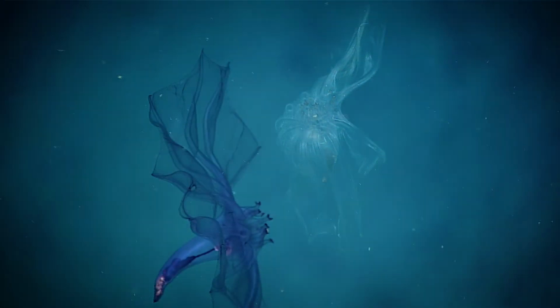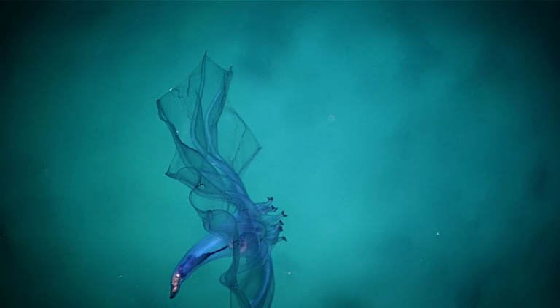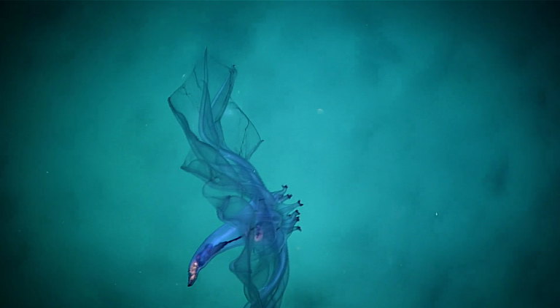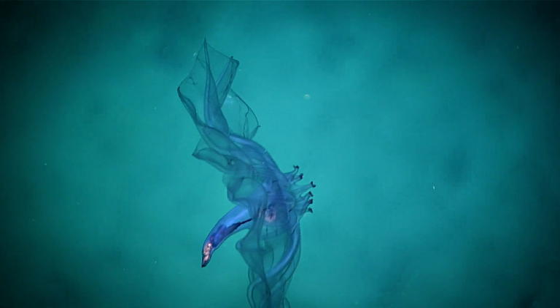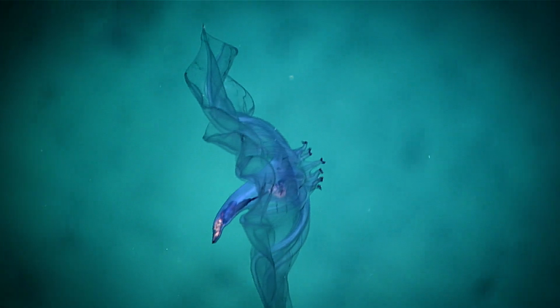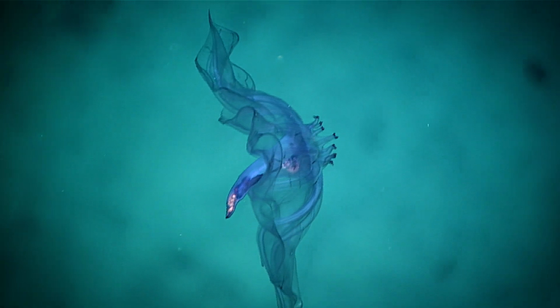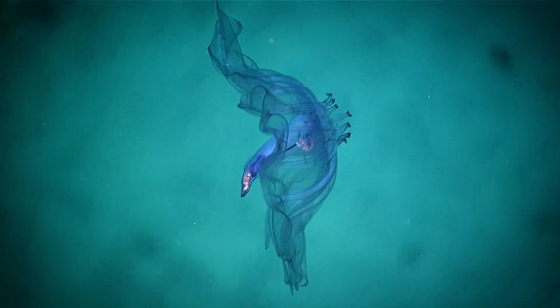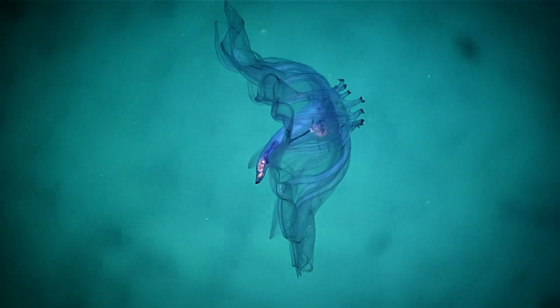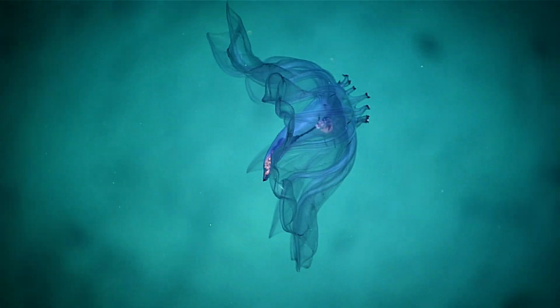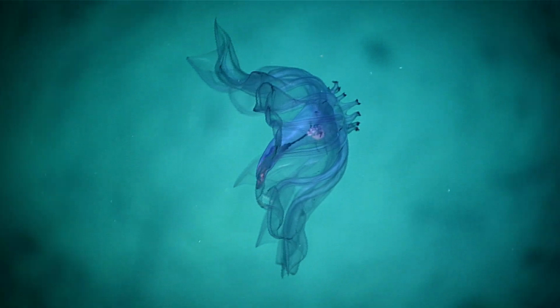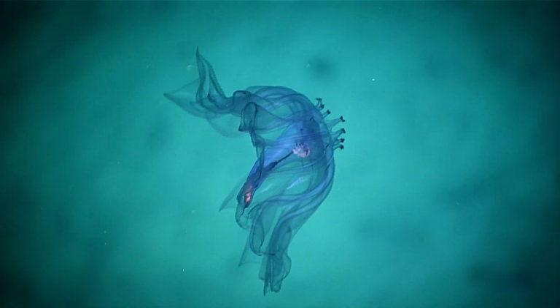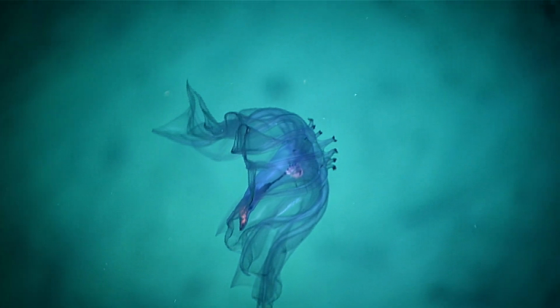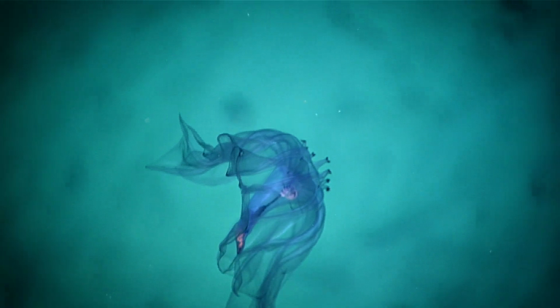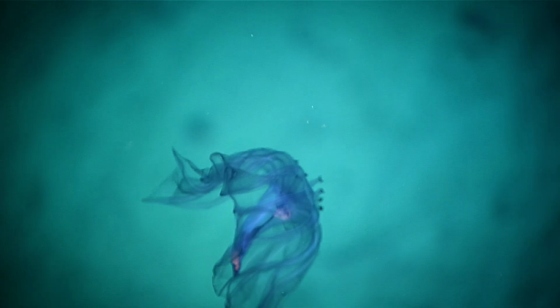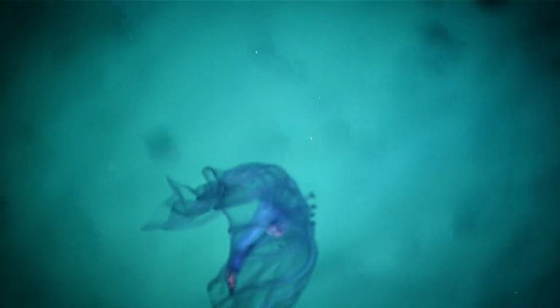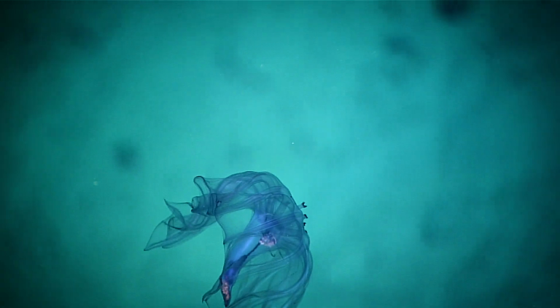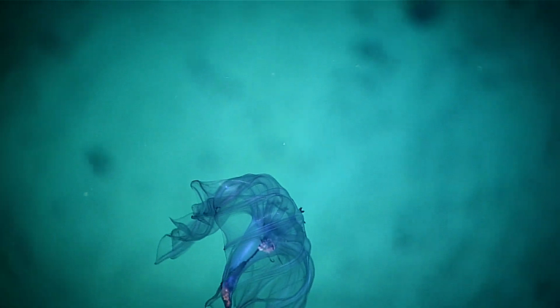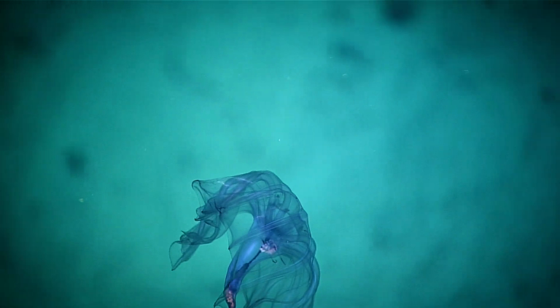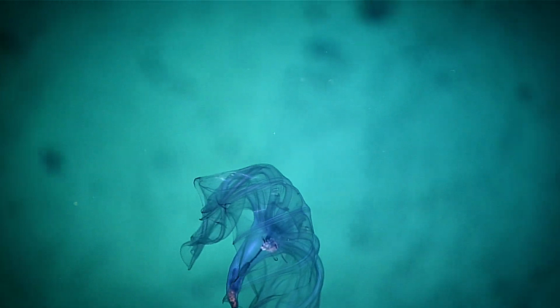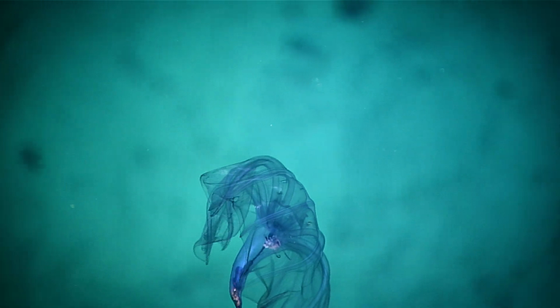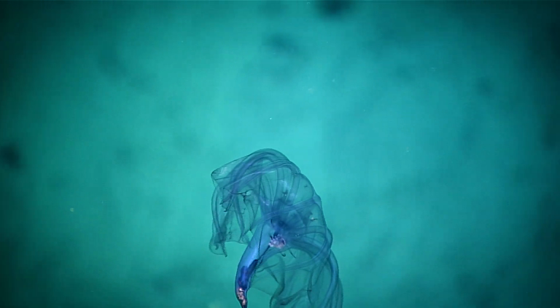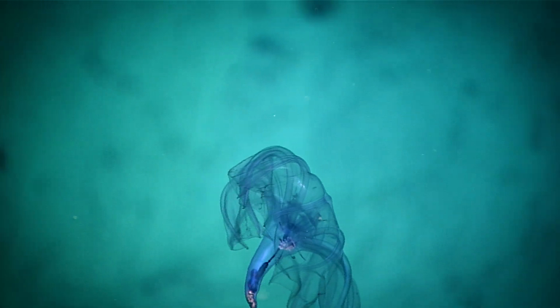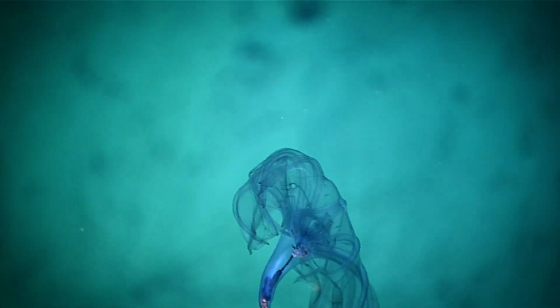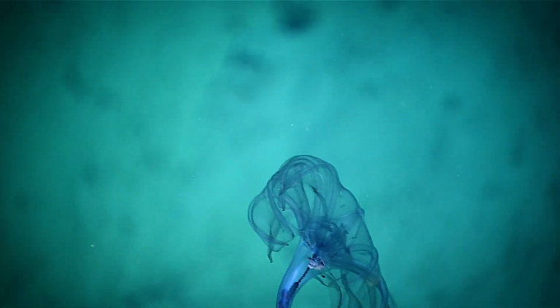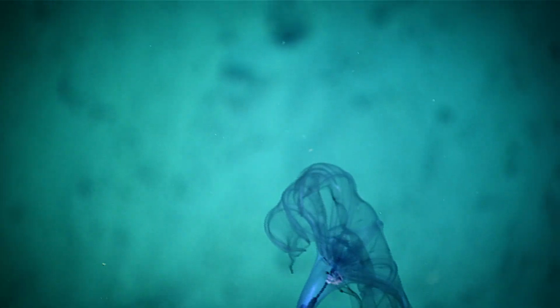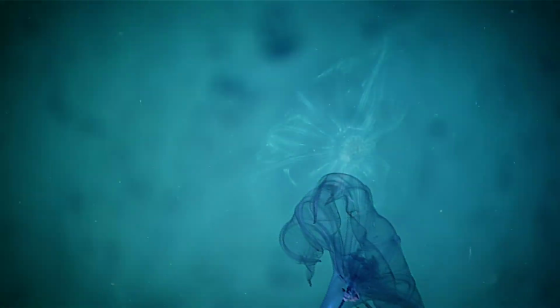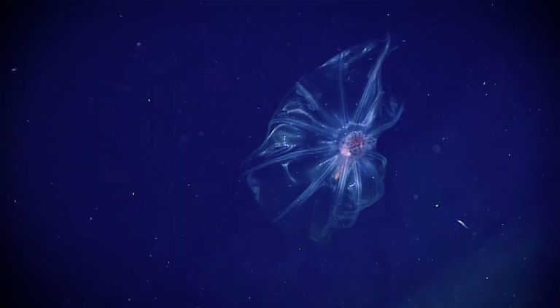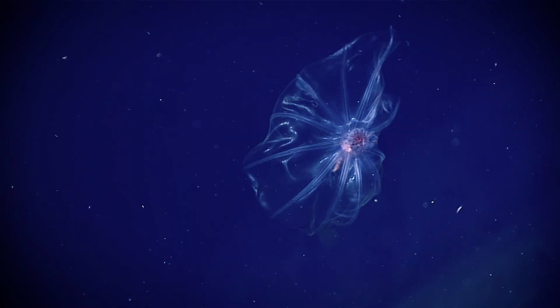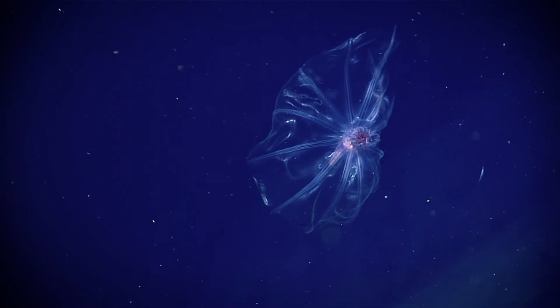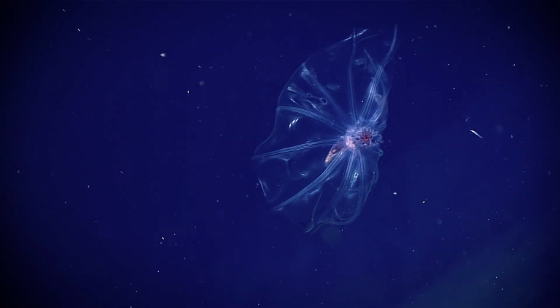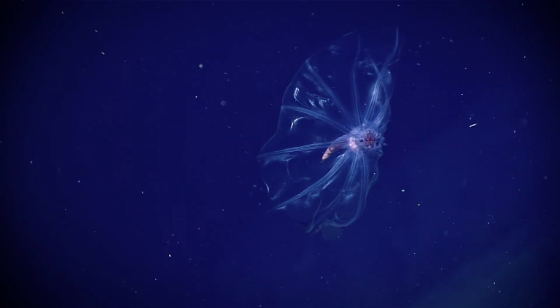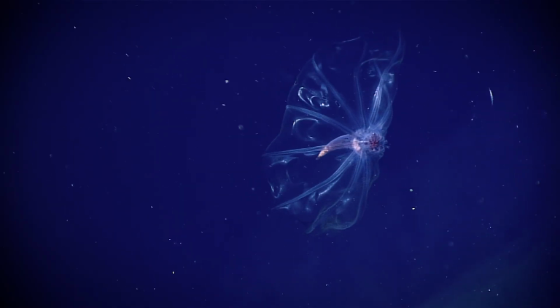It's hard to believe these things are even related to sea stars. This one is very well modified for life in the pelagic environment. It's beautiful, so delicate.